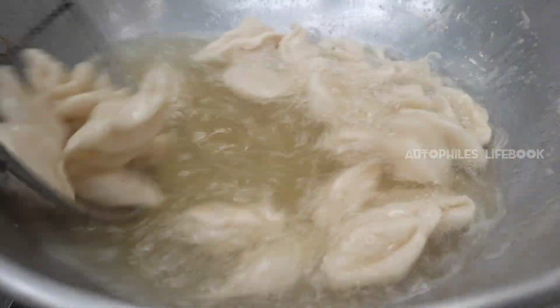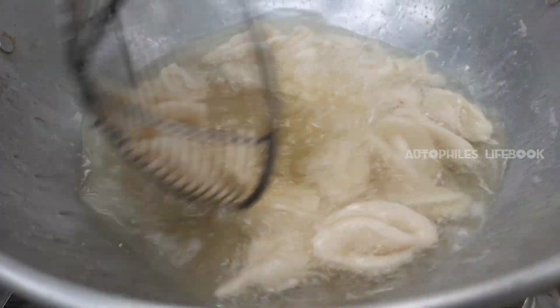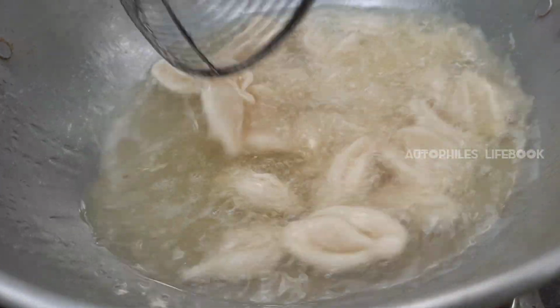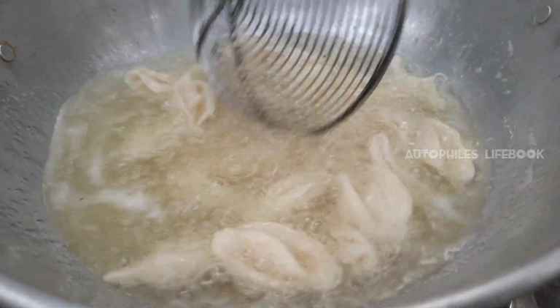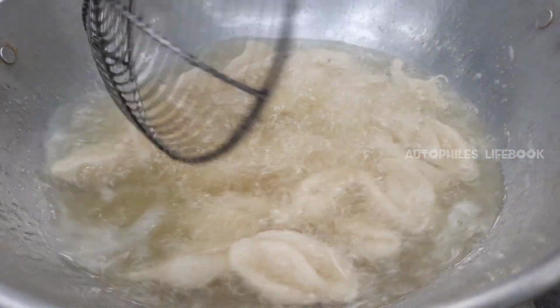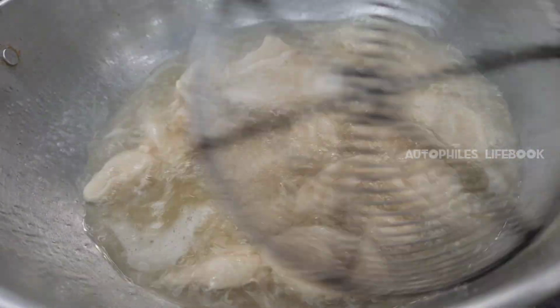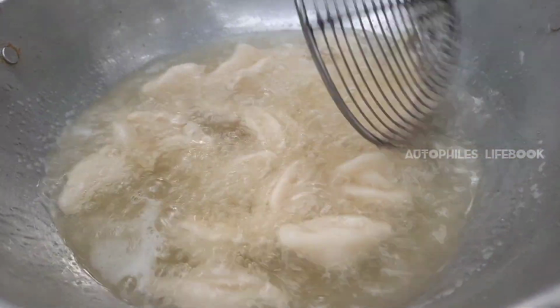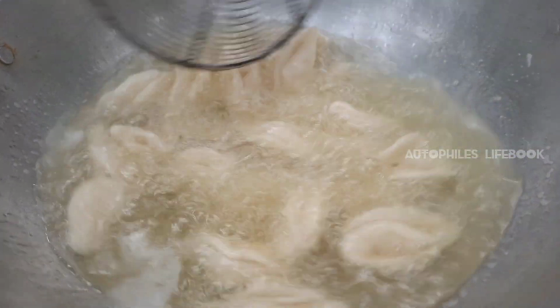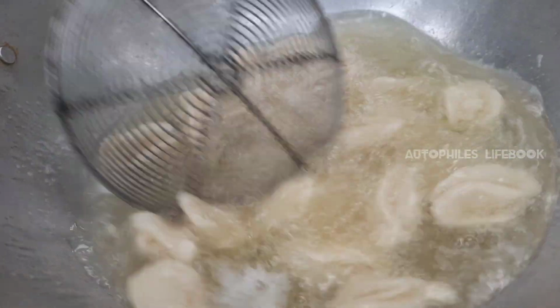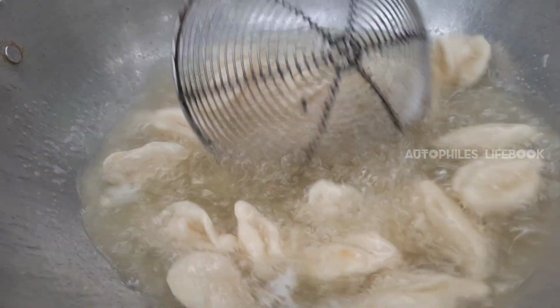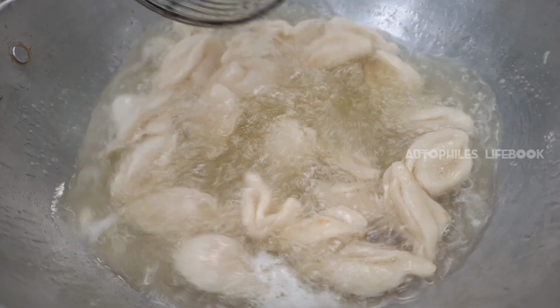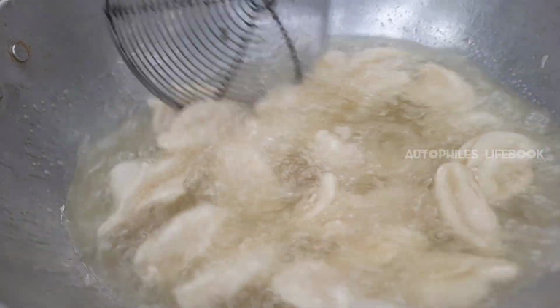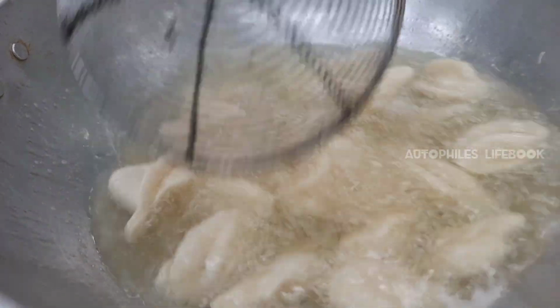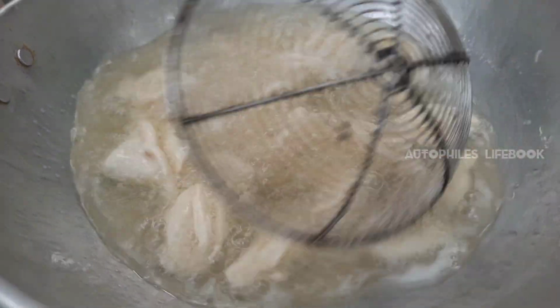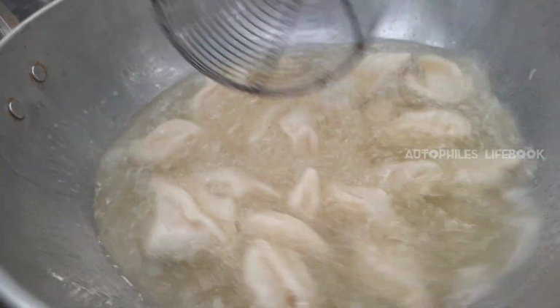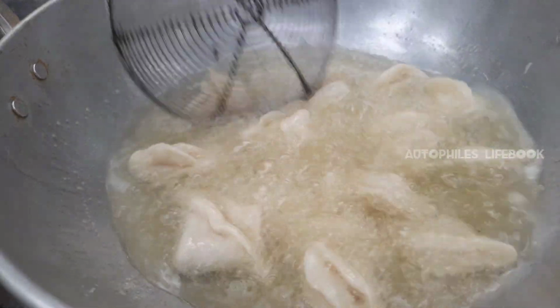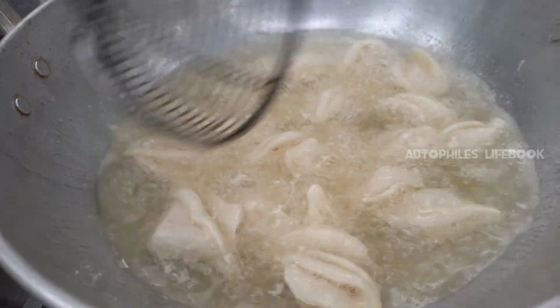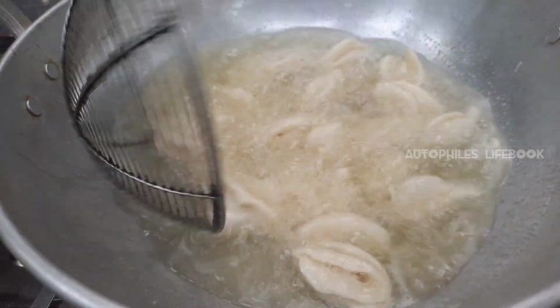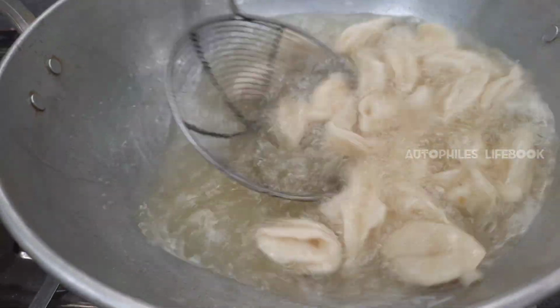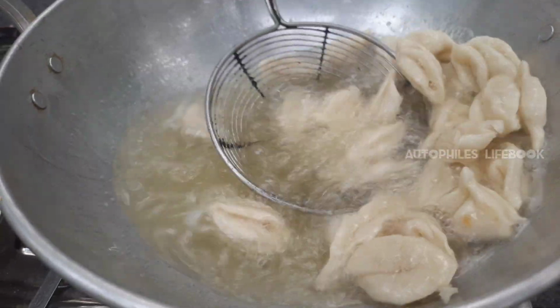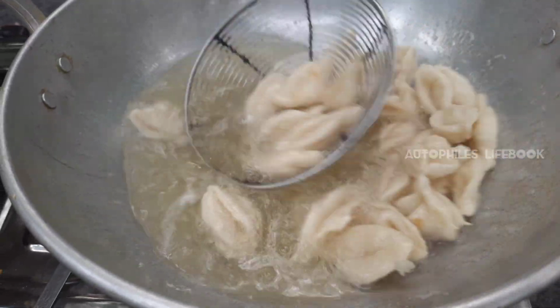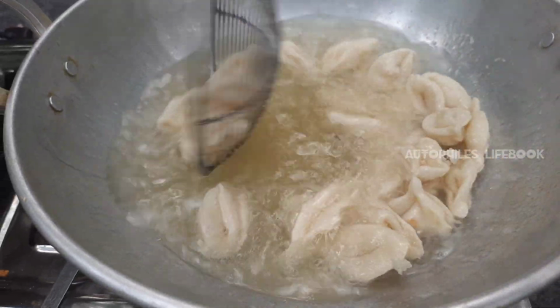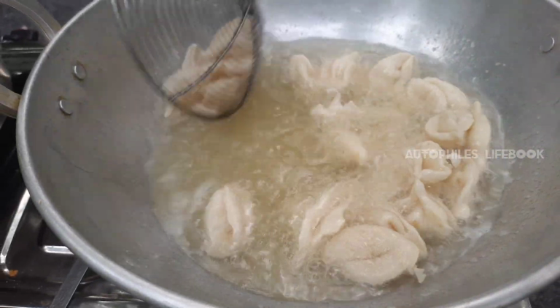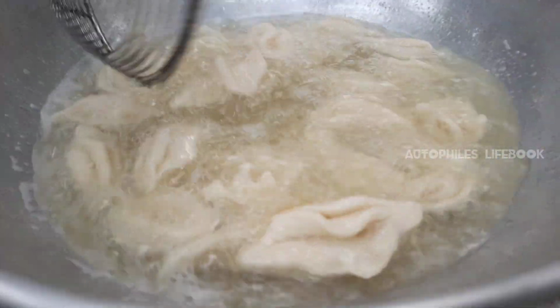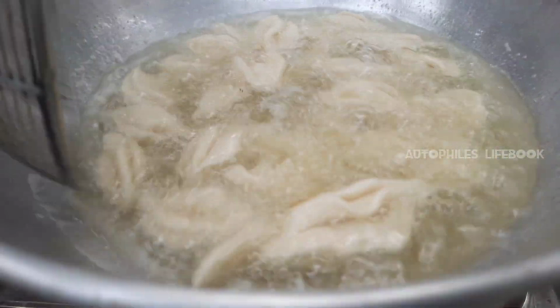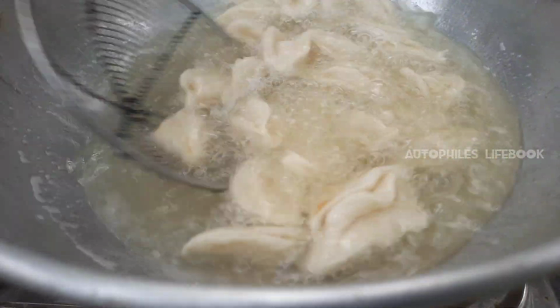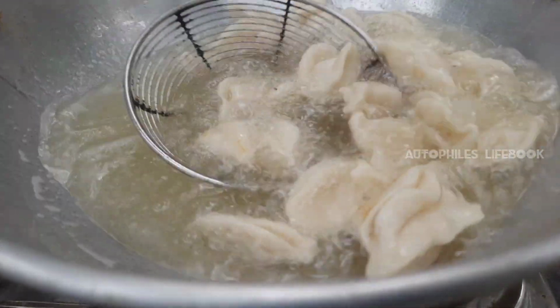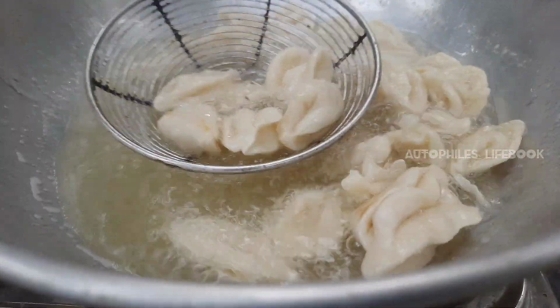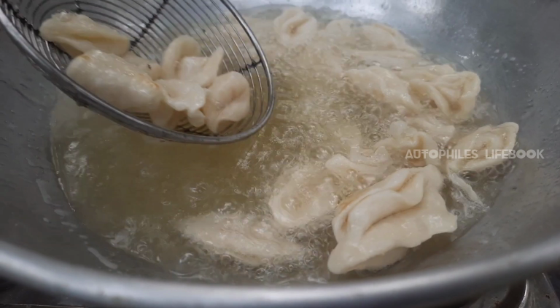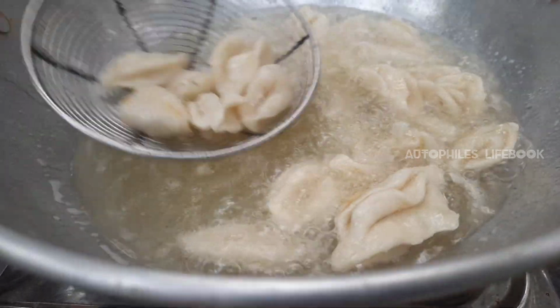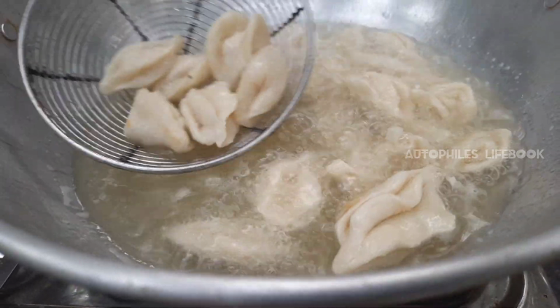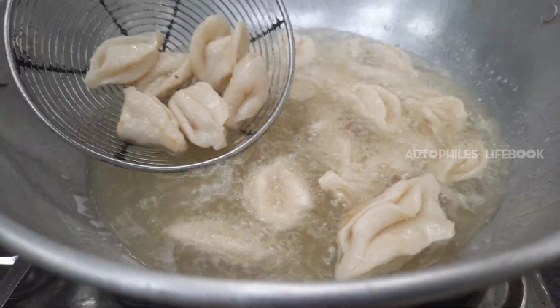The meat is very crispy — not crispy, it is a lot of meat. The meat is very good.